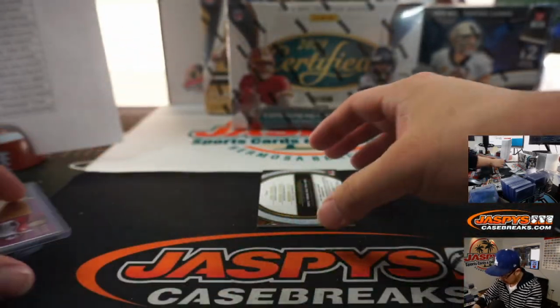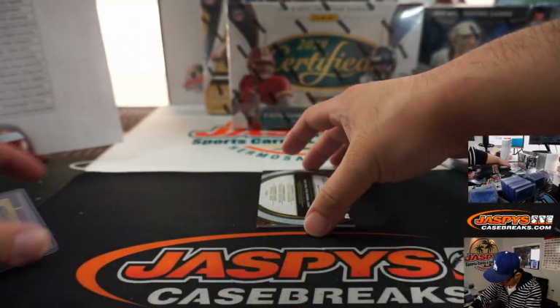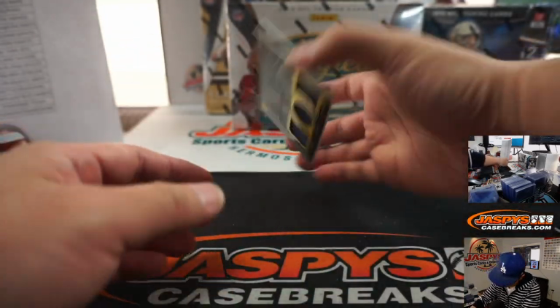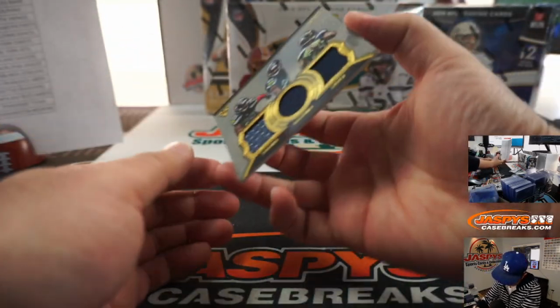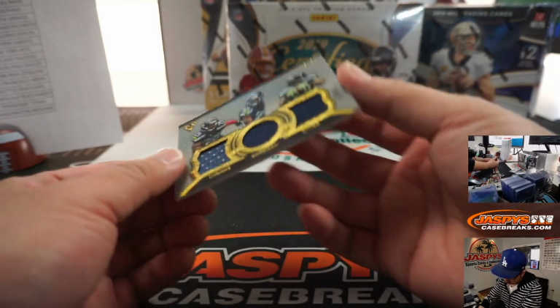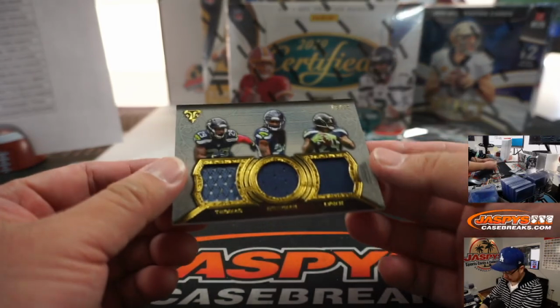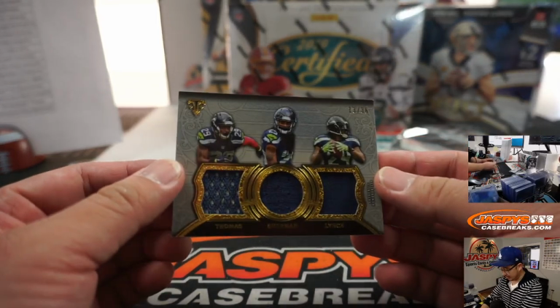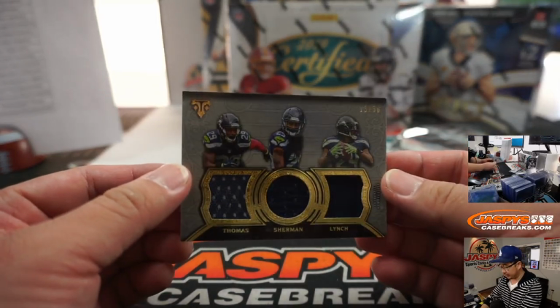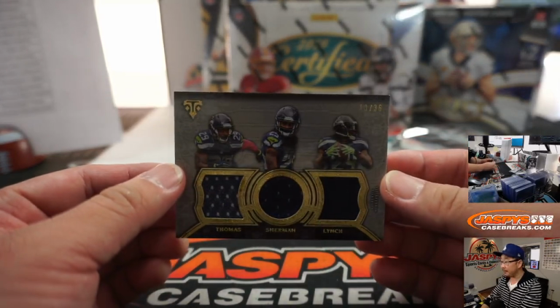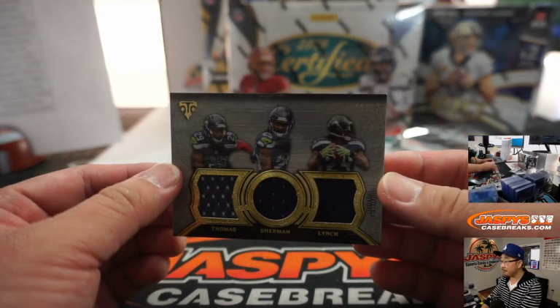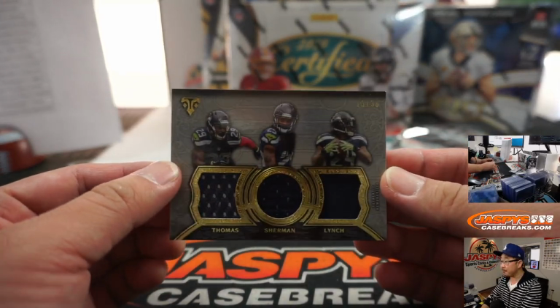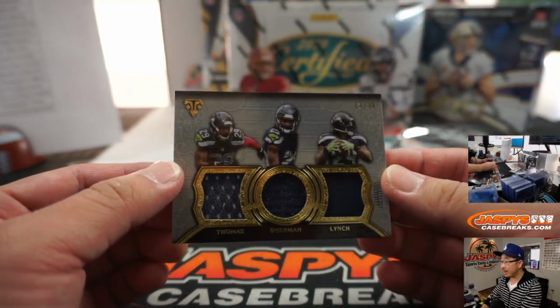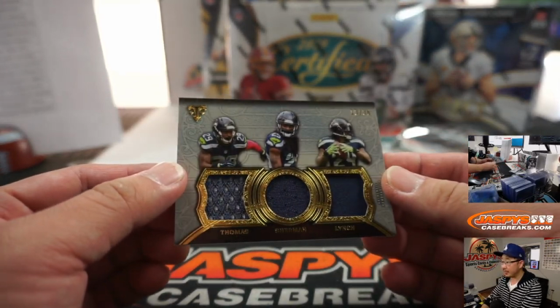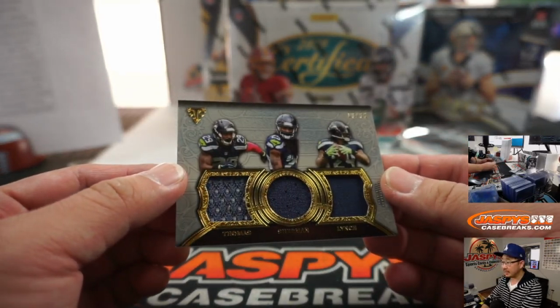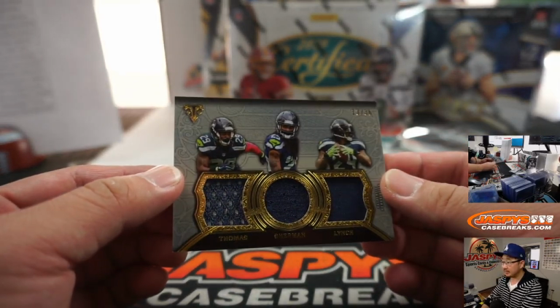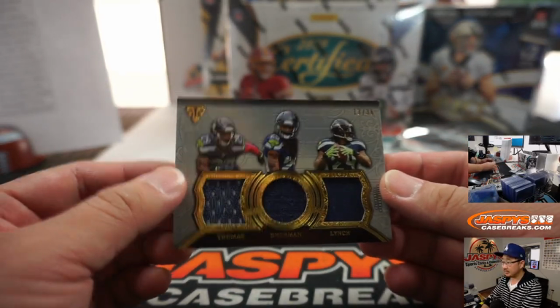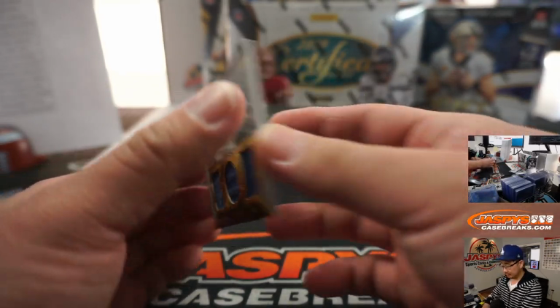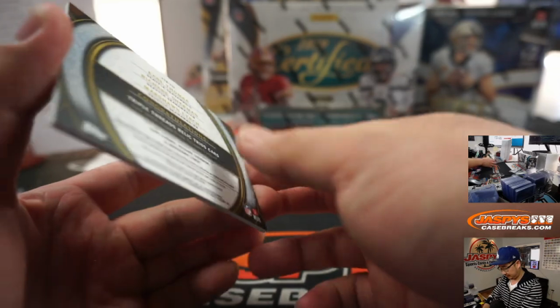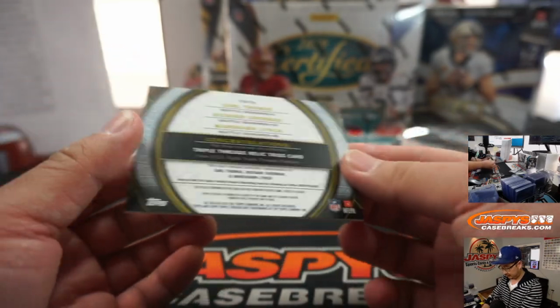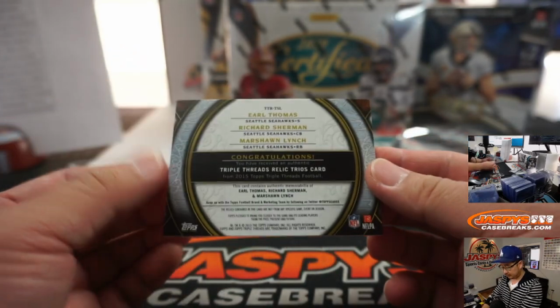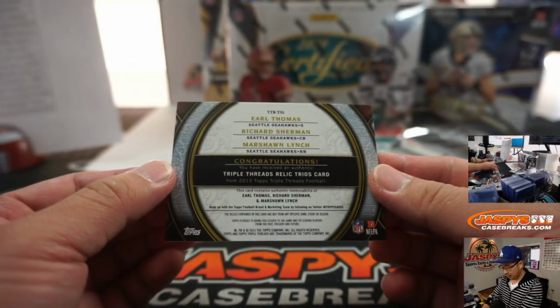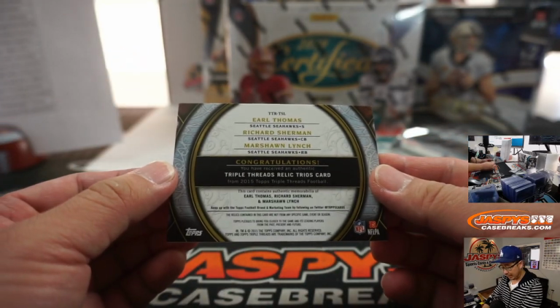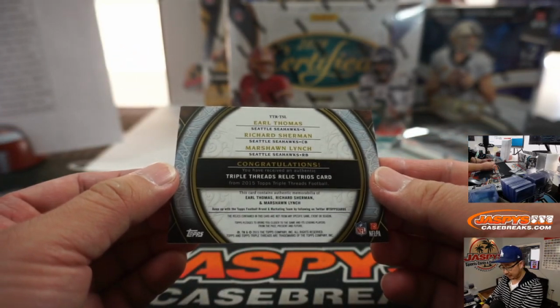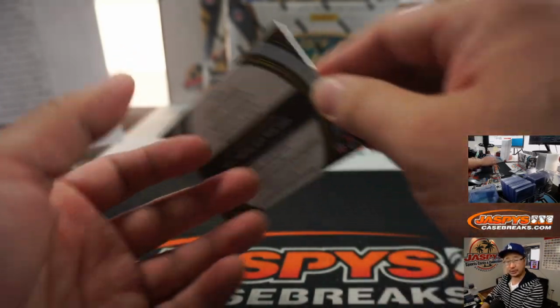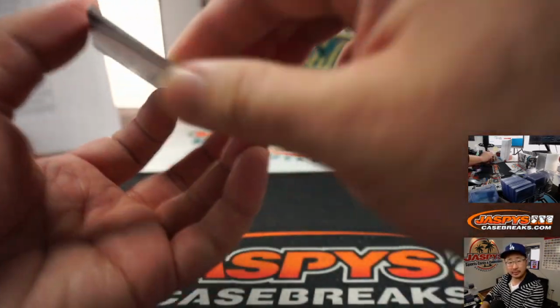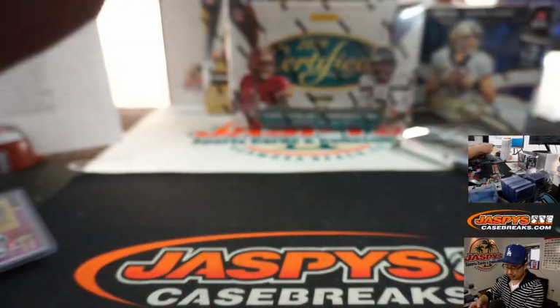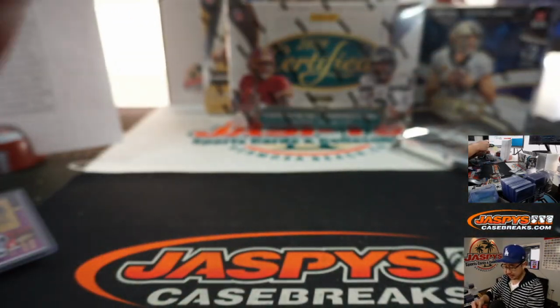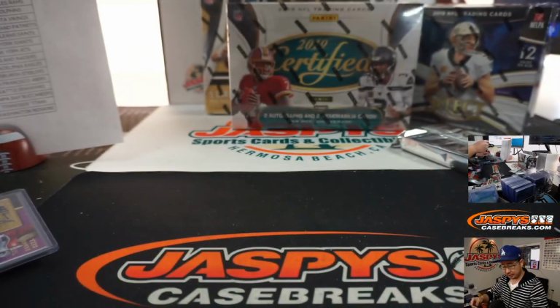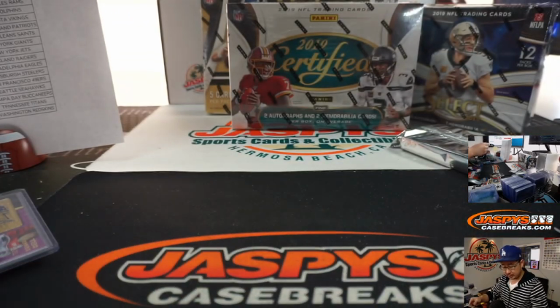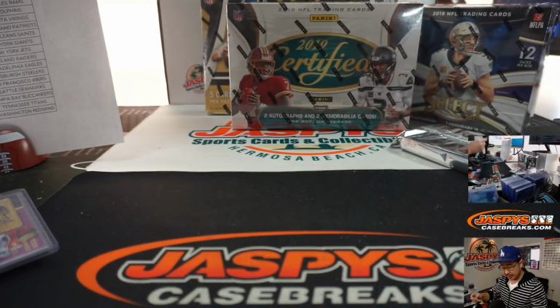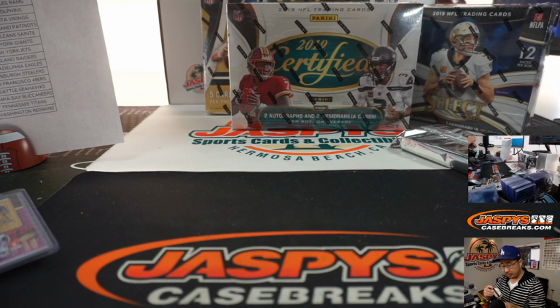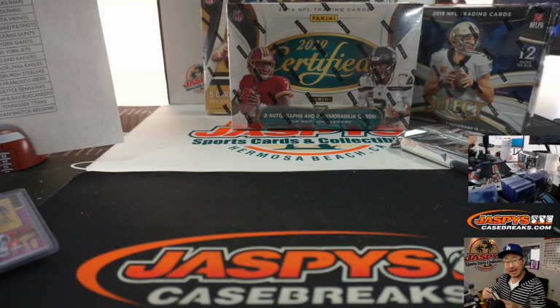And what do we got here? Oh nice — Triple Relic, 13 out of 36. Earl Thomas, Richard Sherman, Marshawn Lynch — that triple going to Ross.